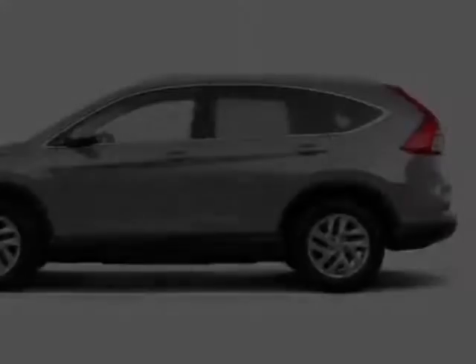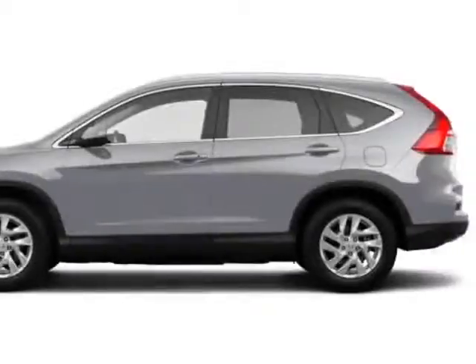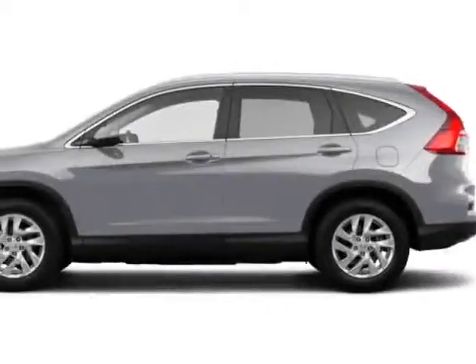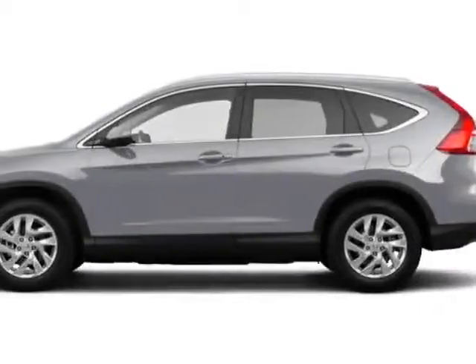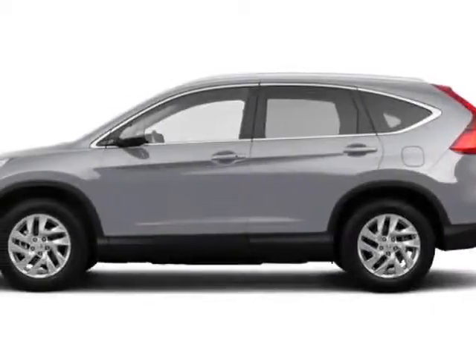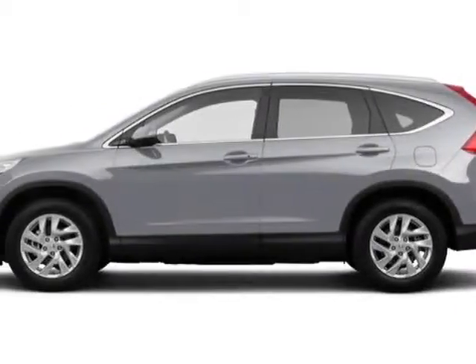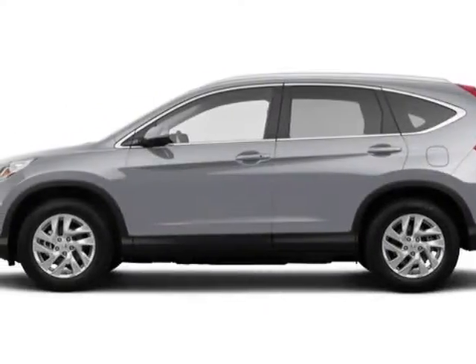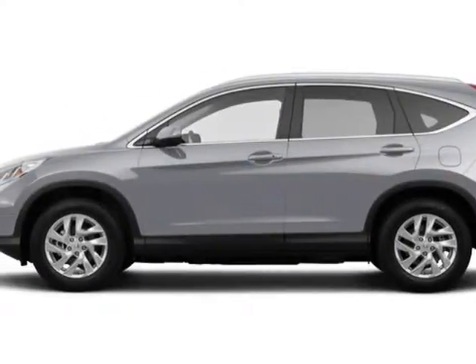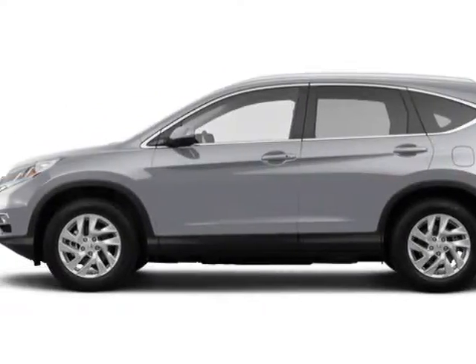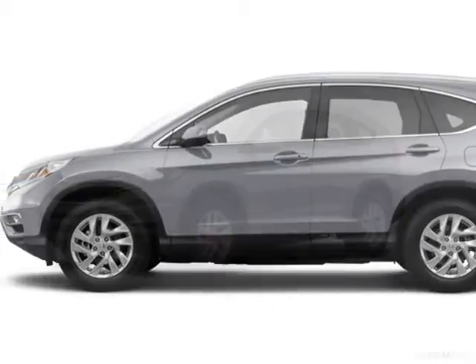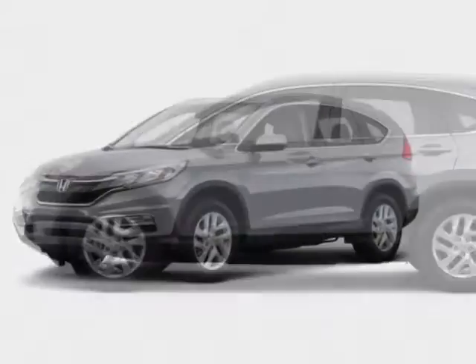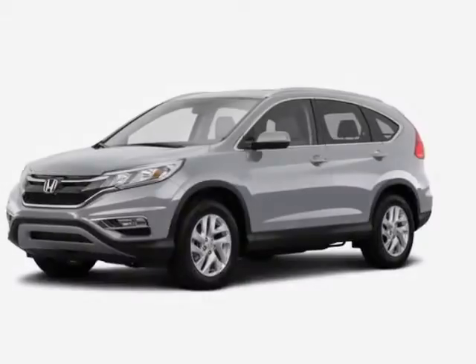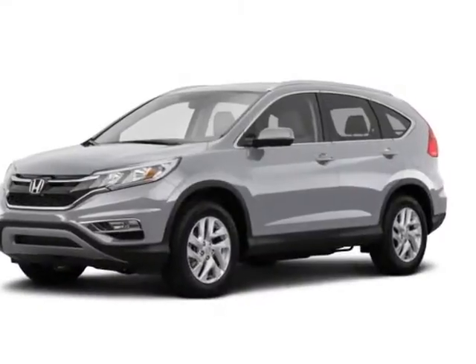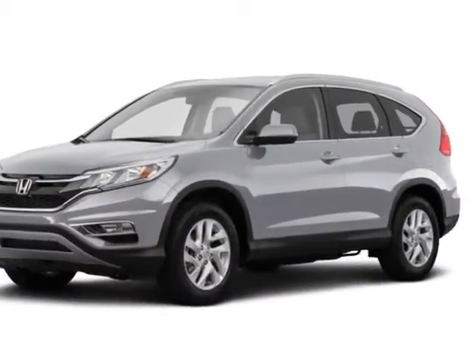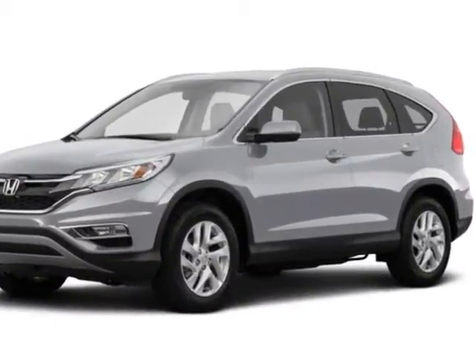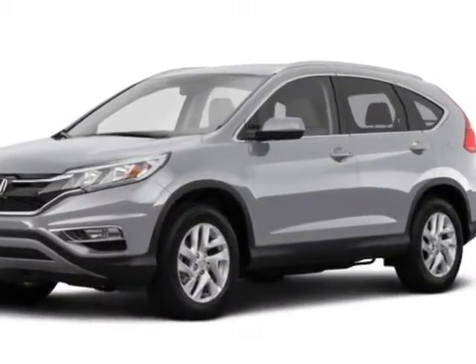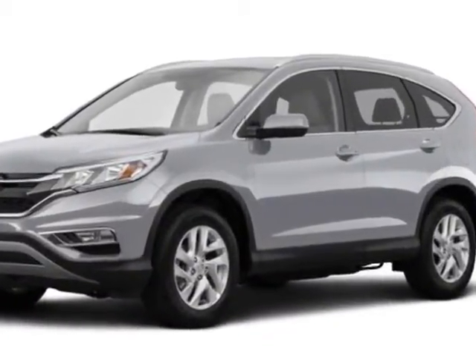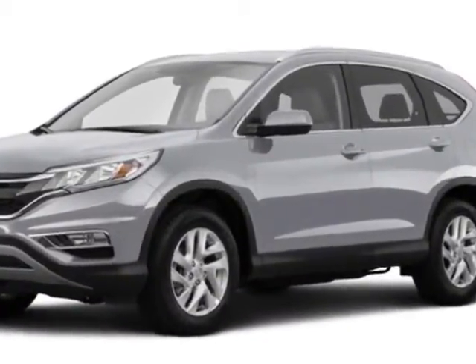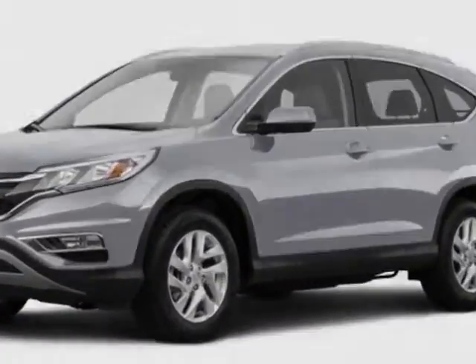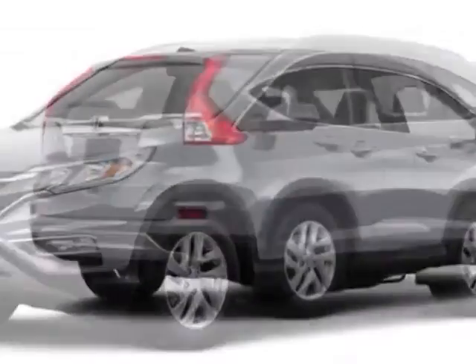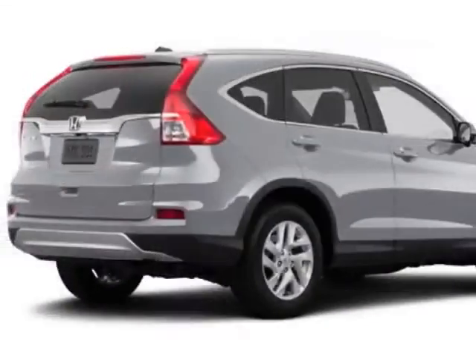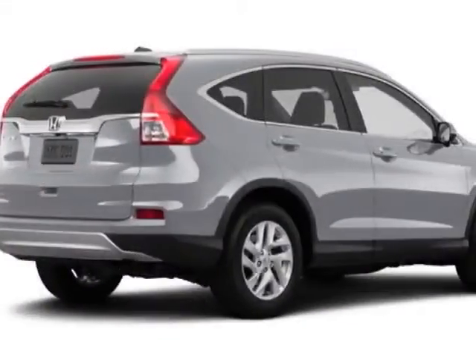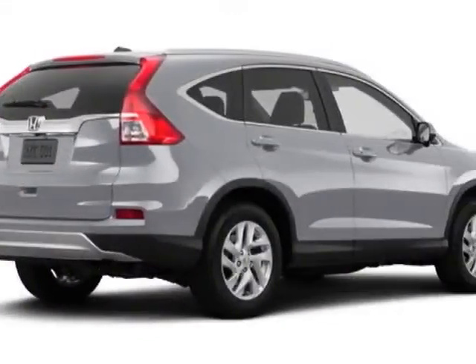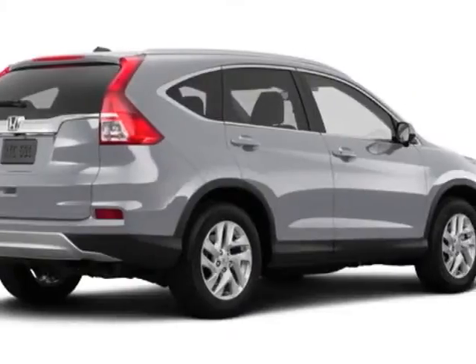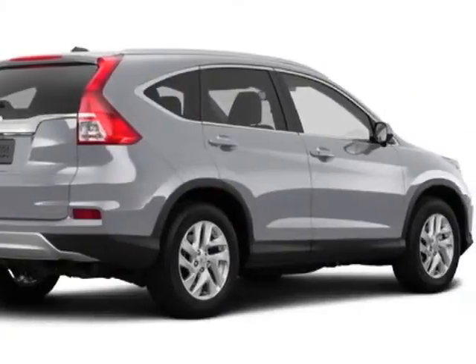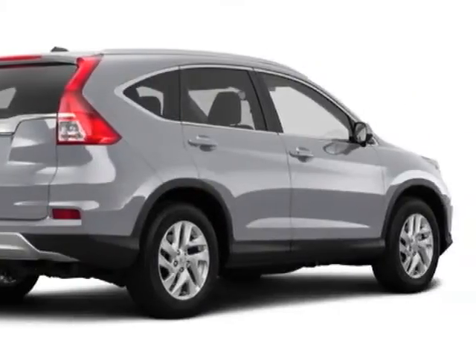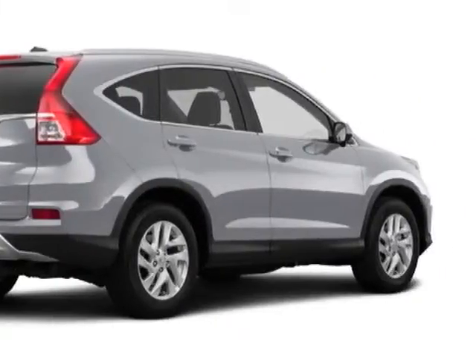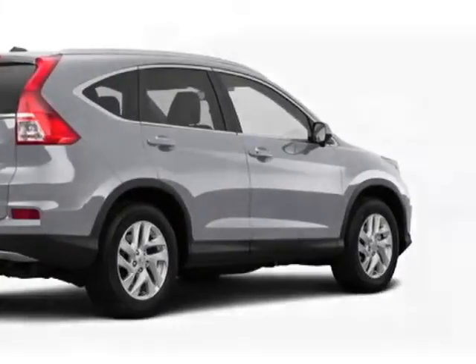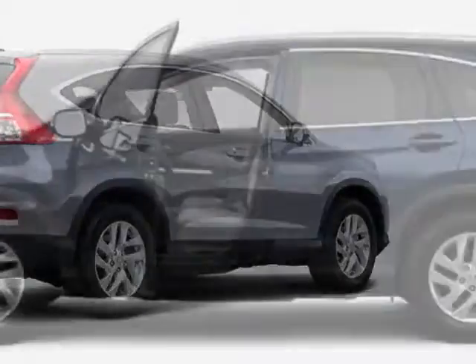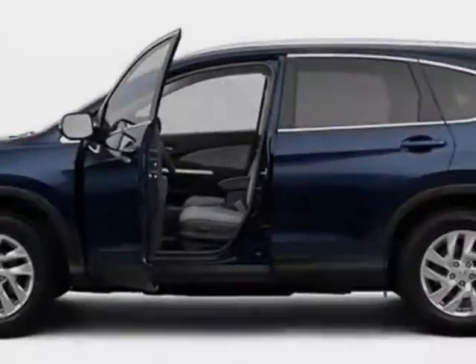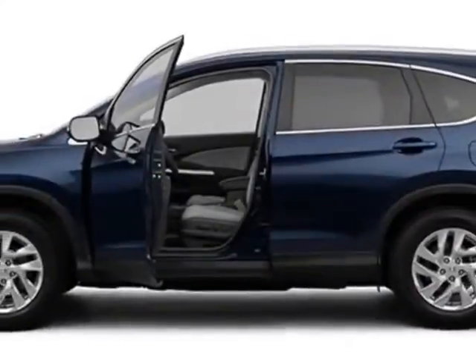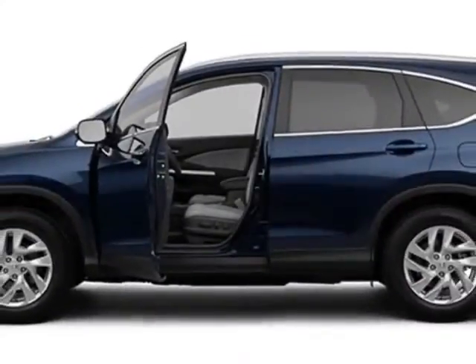Check out this new 2015 Honda CR-V for your protection. This vehicle has a full factory warranty. This CR-V boasts a 2.4-liter engine and has an automatic transmission.